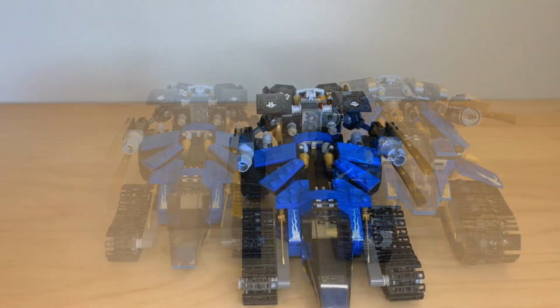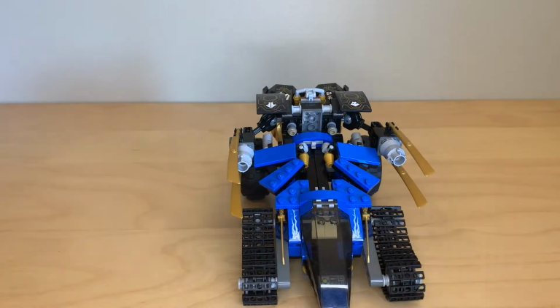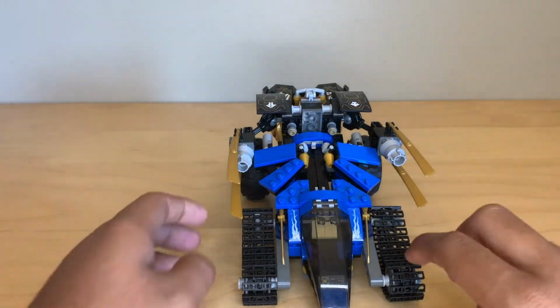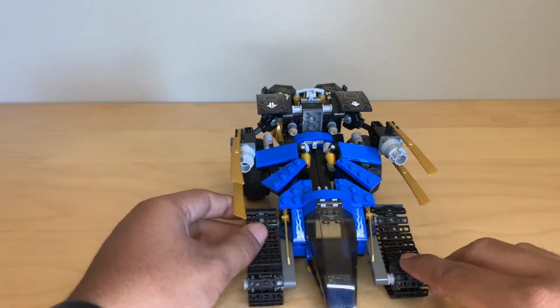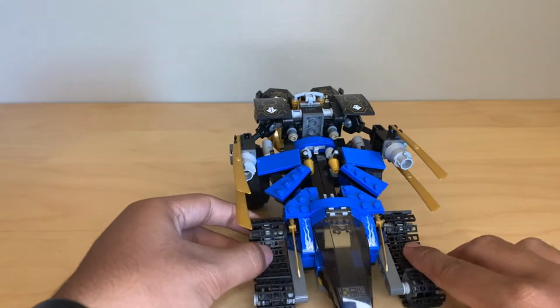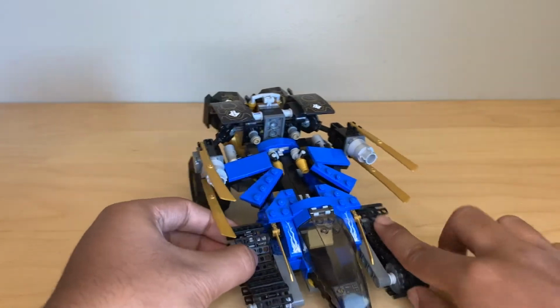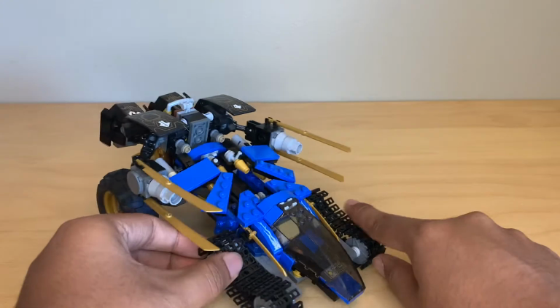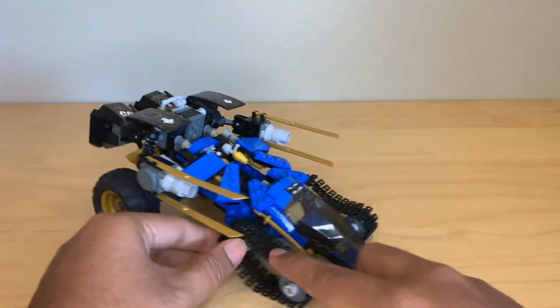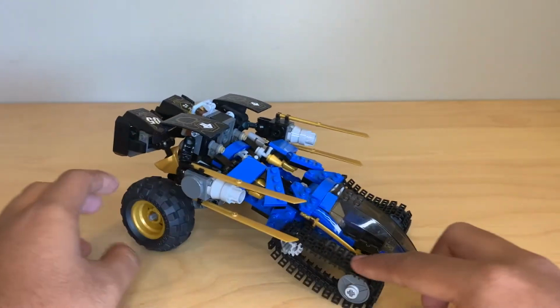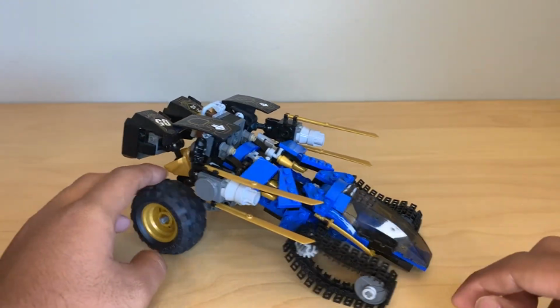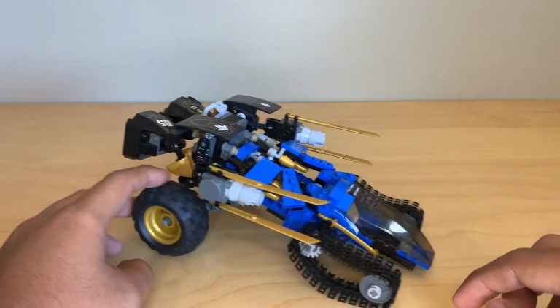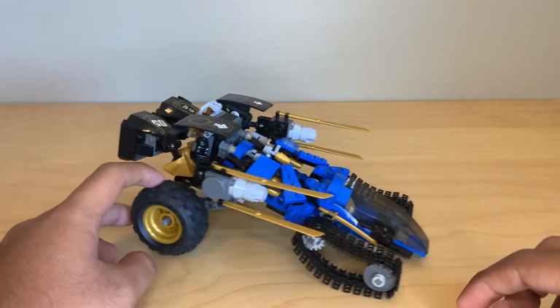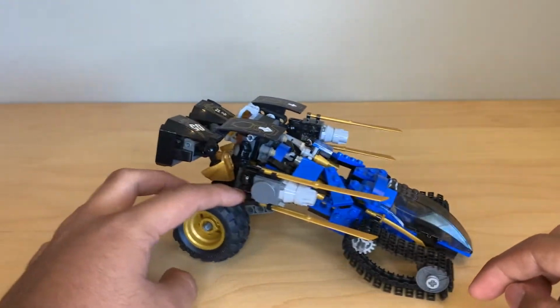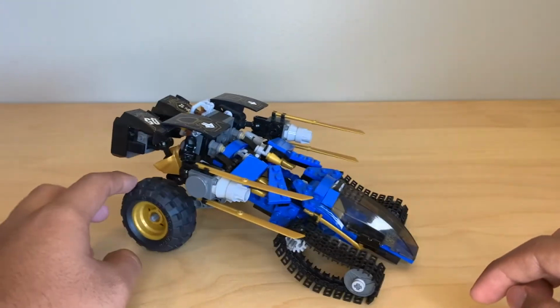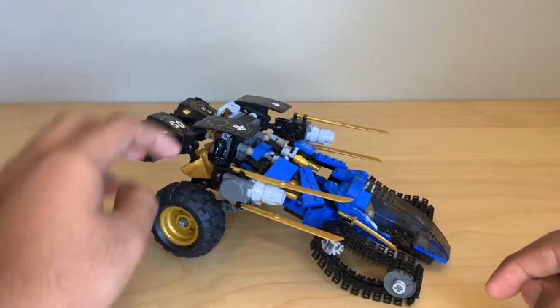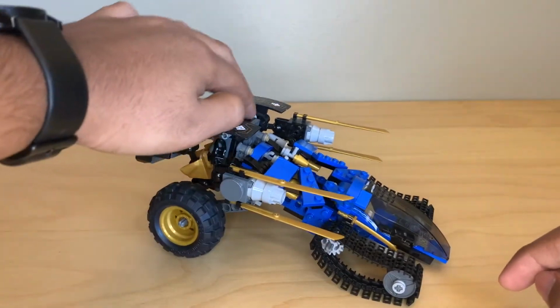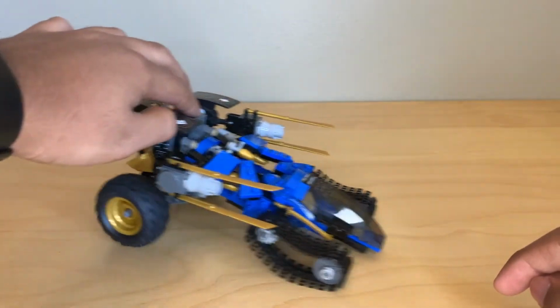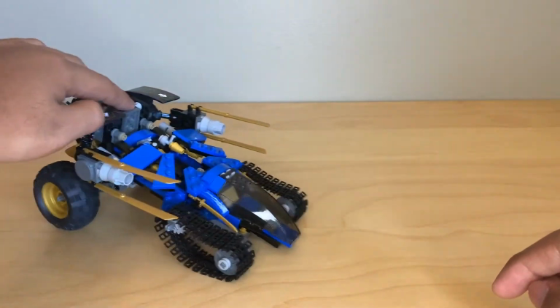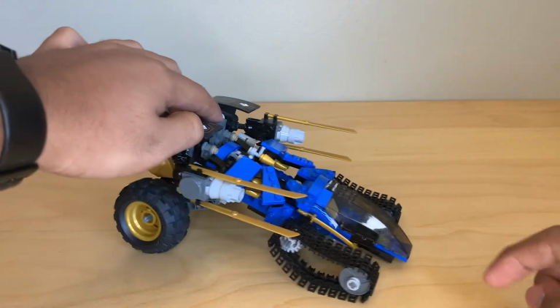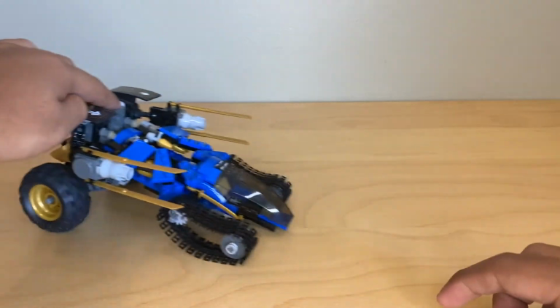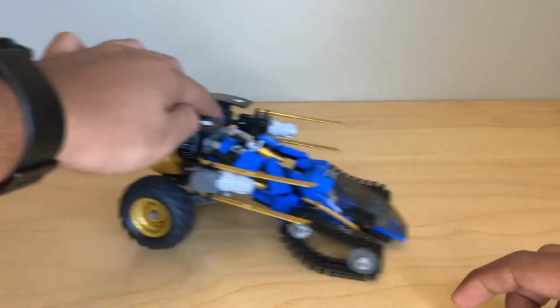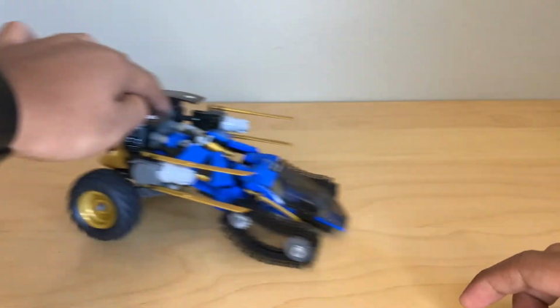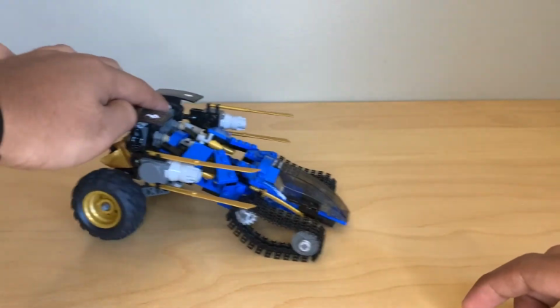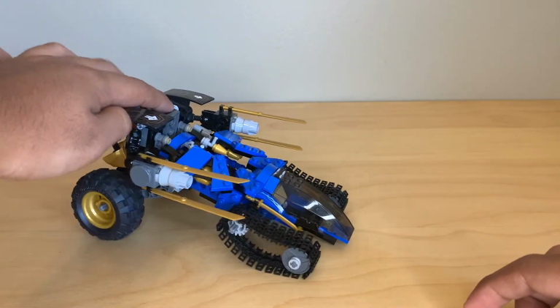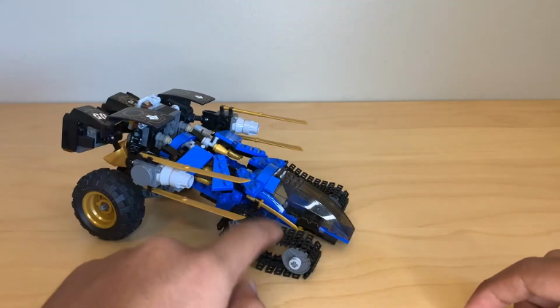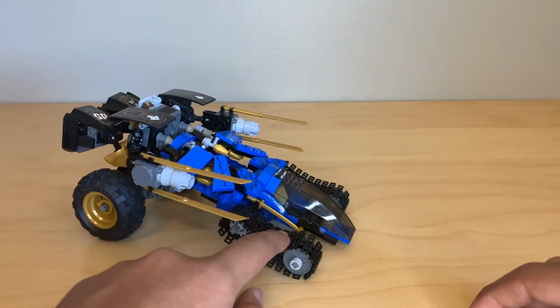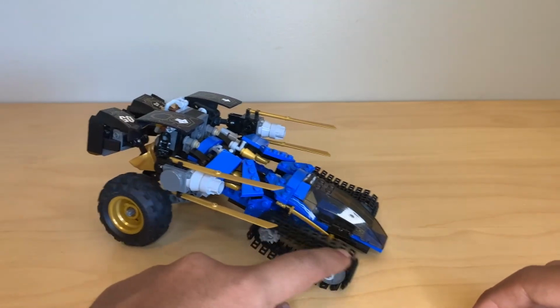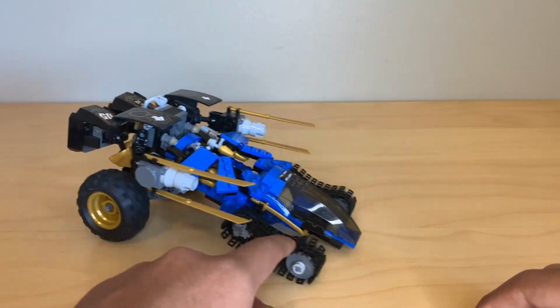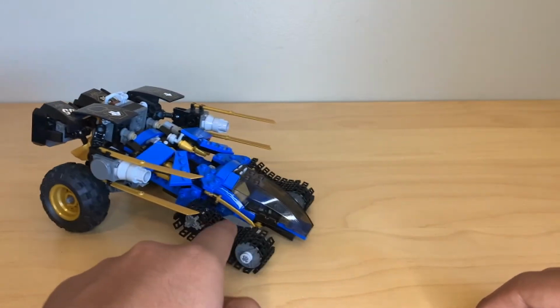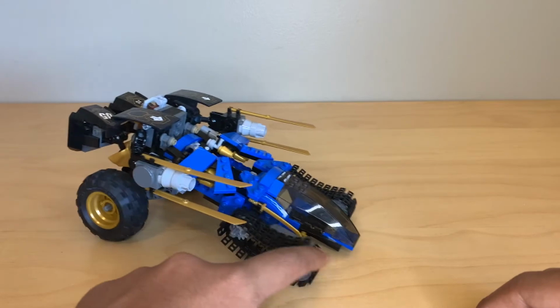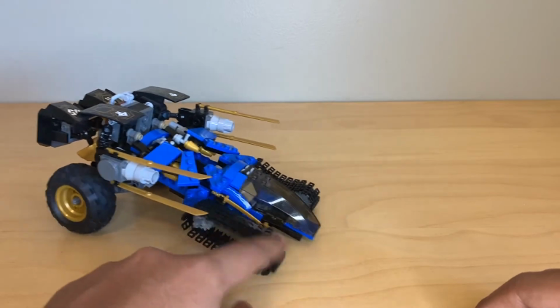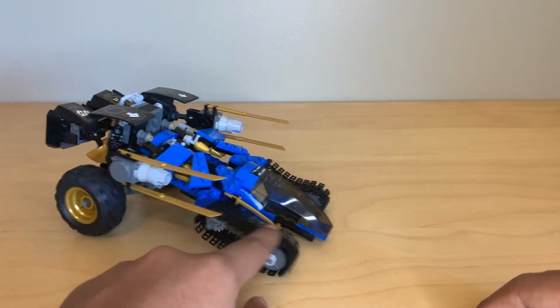So here's the 2014 one. It's using smaller treads and rubber wheels in the back, which I do like a lot better. However, it also means that these treads will kind of skip on smooth surfaces like this table. It'll work a lot better on carpet.